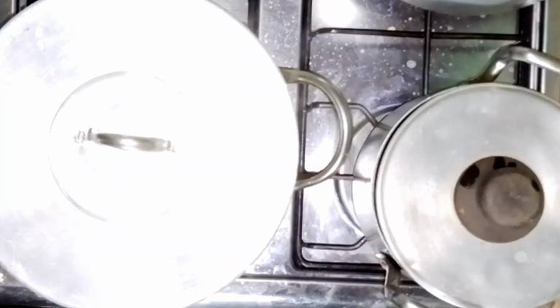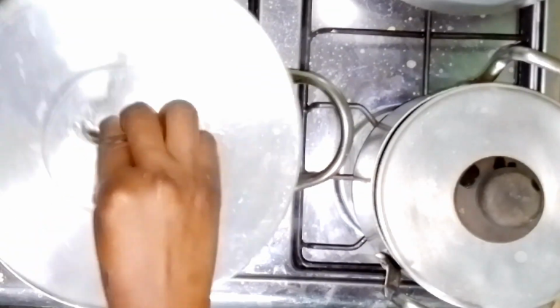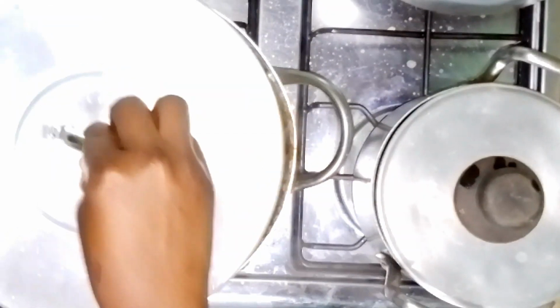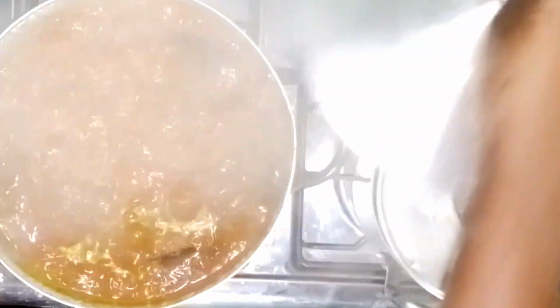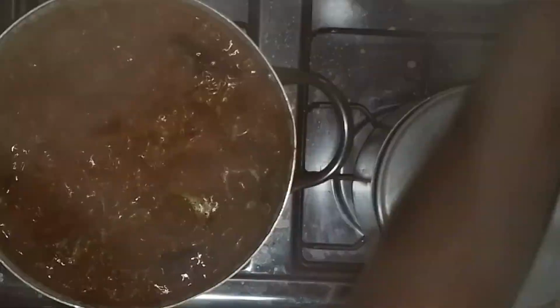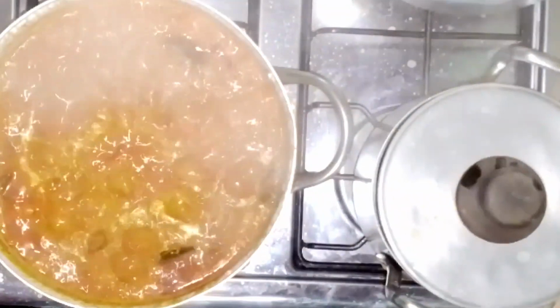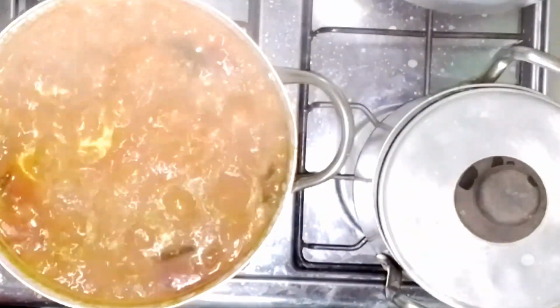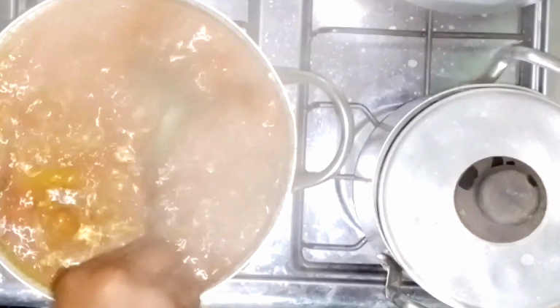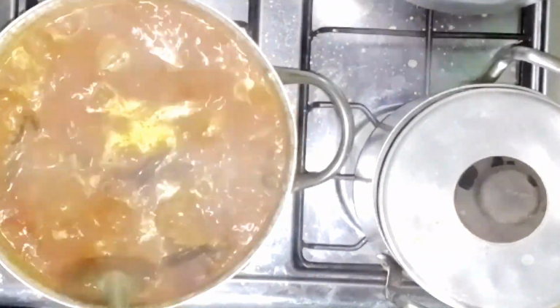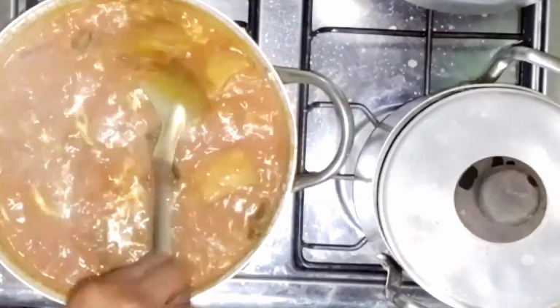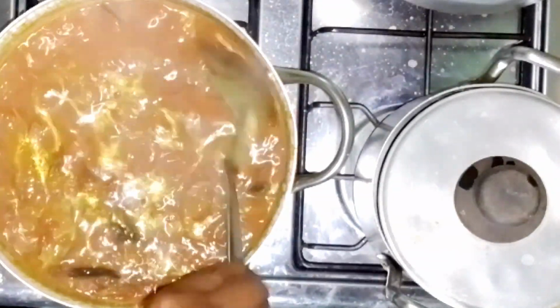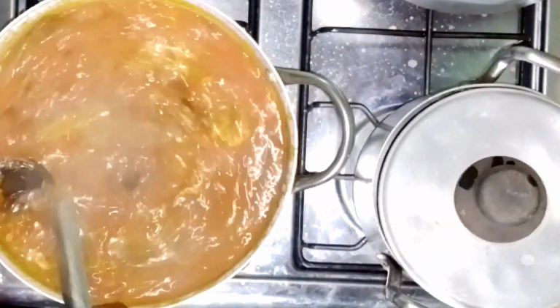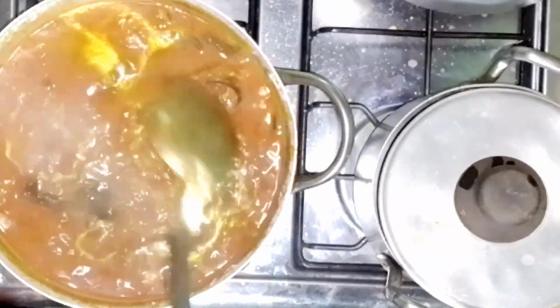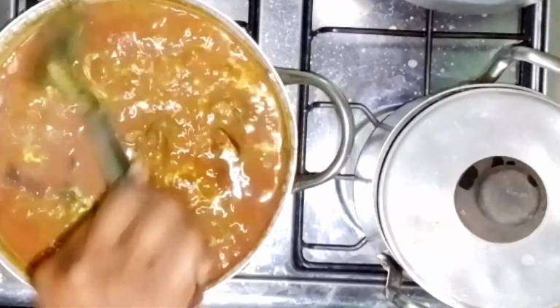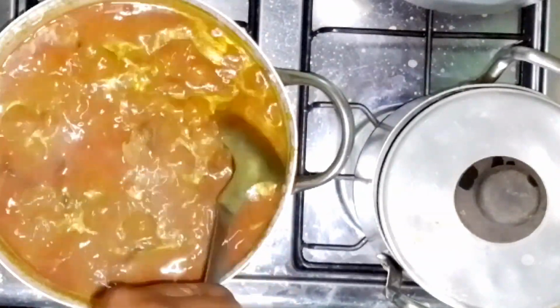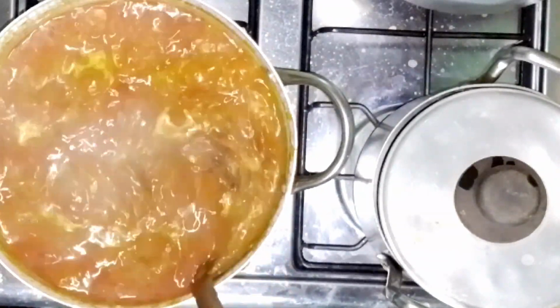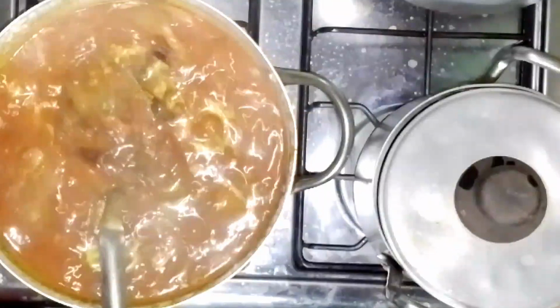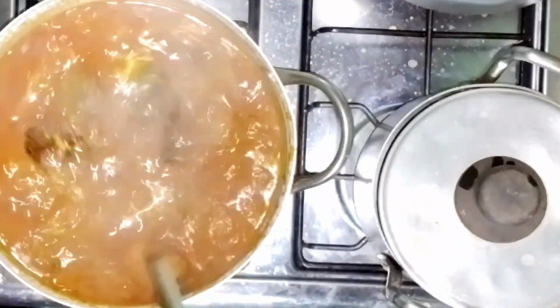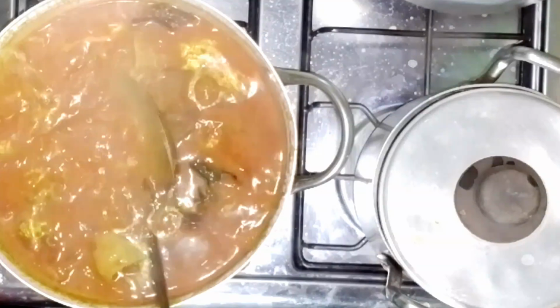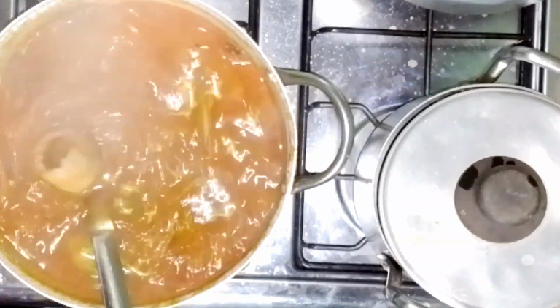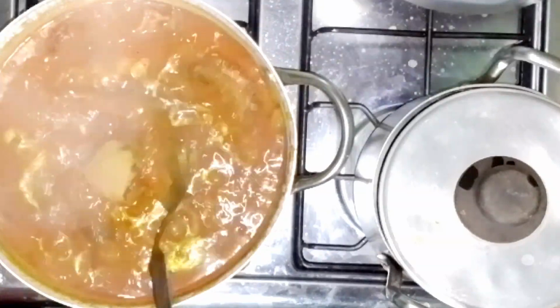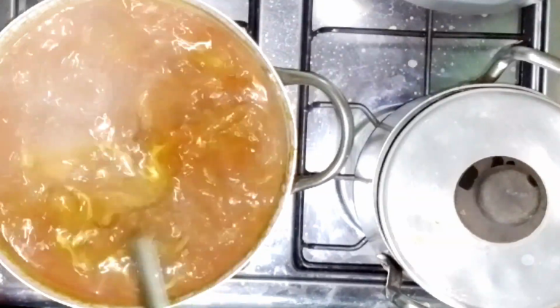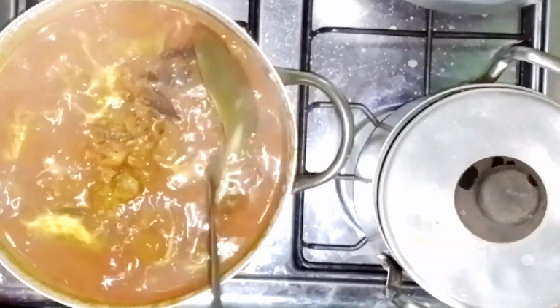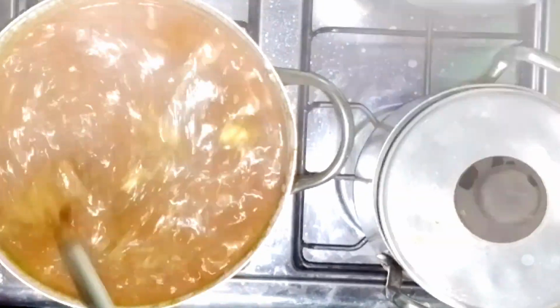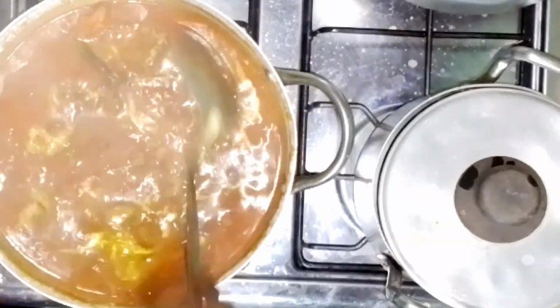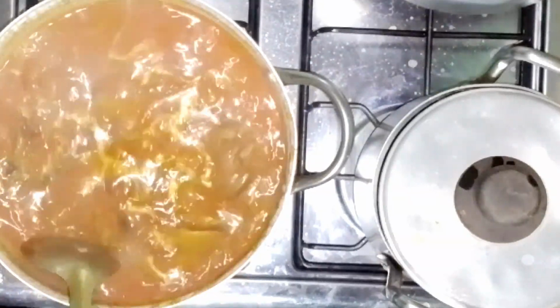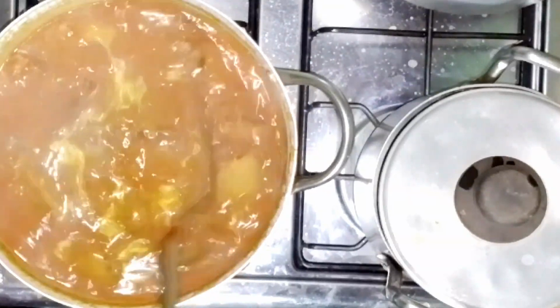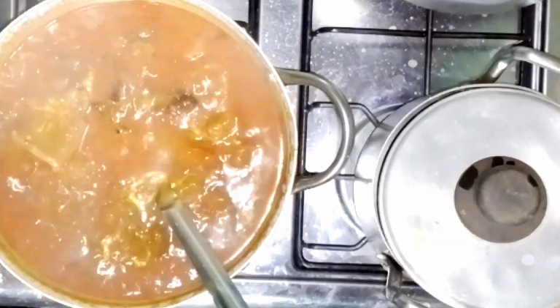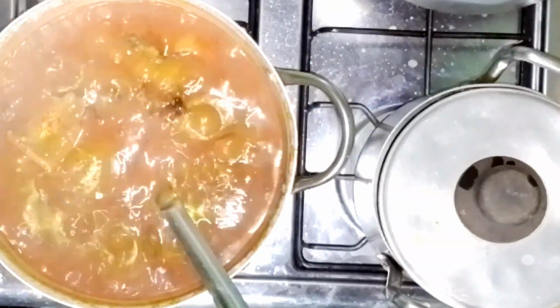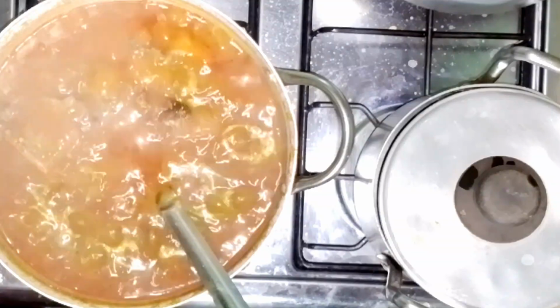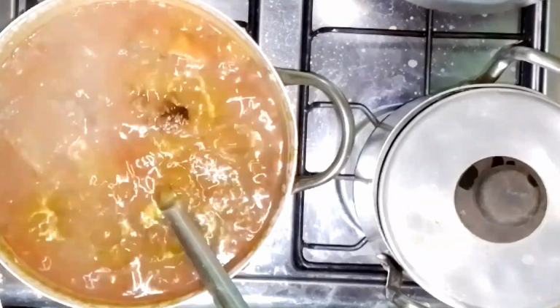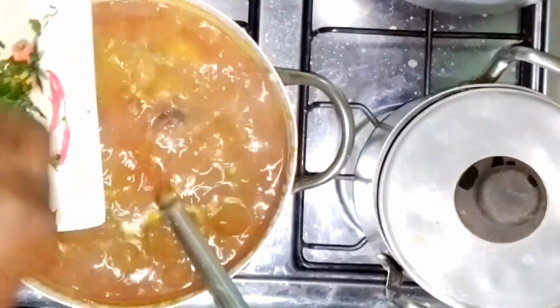When it has boiled for about 5 minutes, I'm going to stir it and then add the scent leaves. I'll let it boil again before finally adding the ugu leaves, that is the fluted pumpkin leaves.